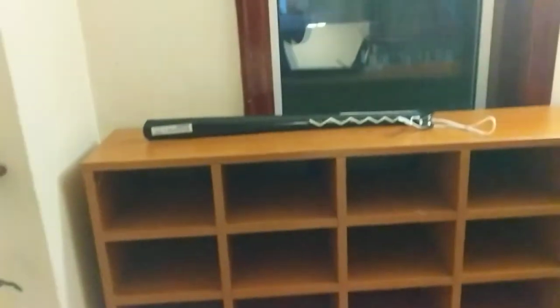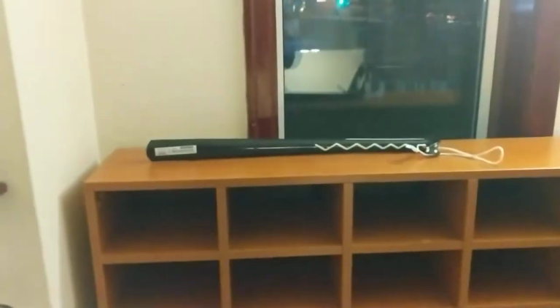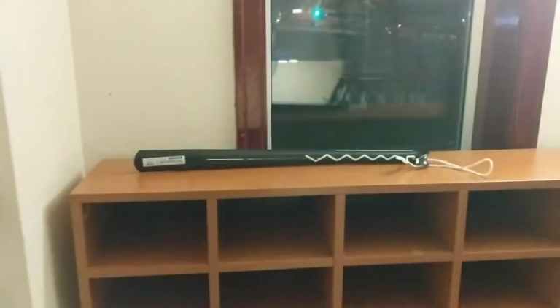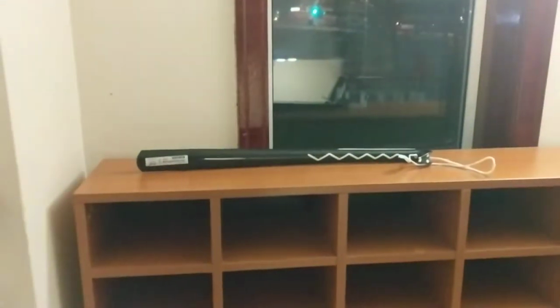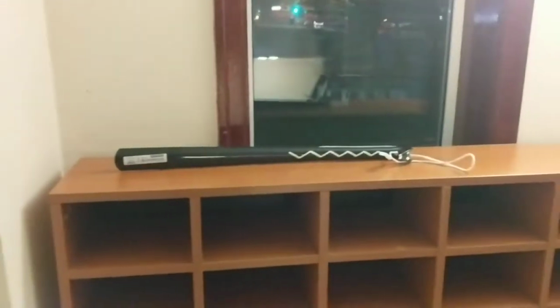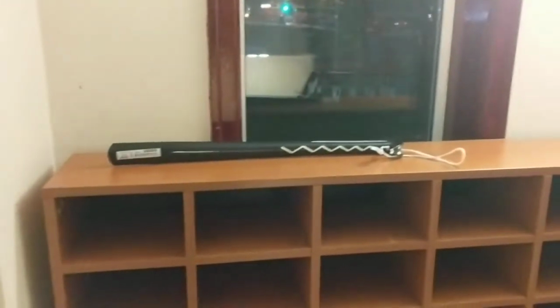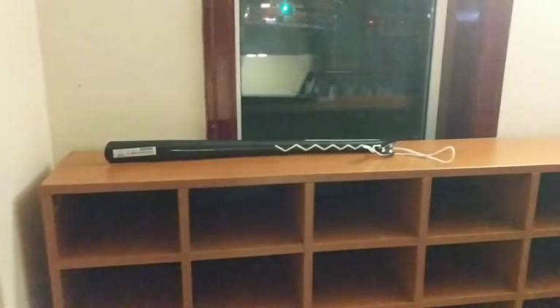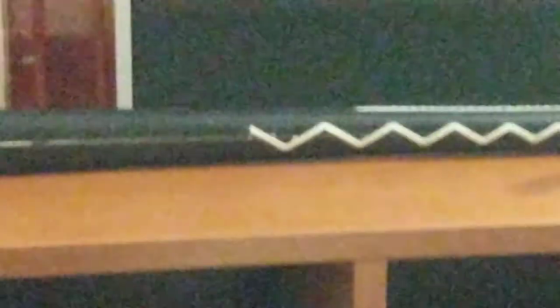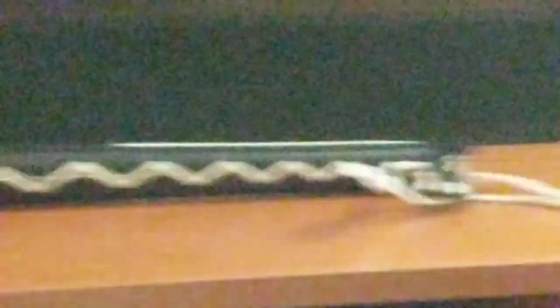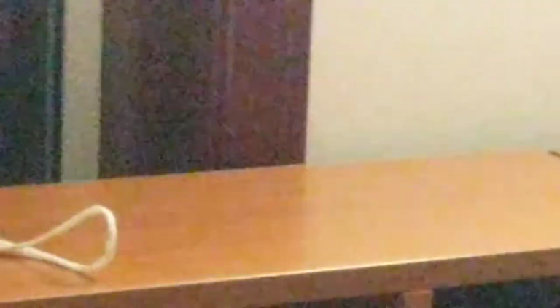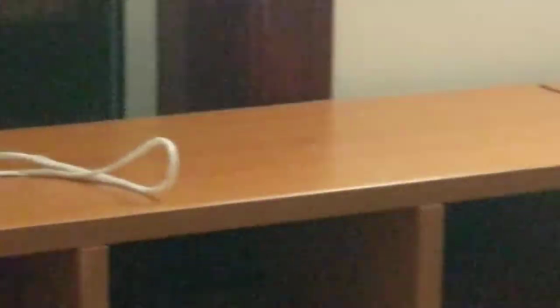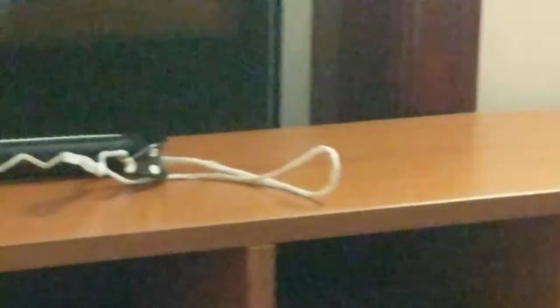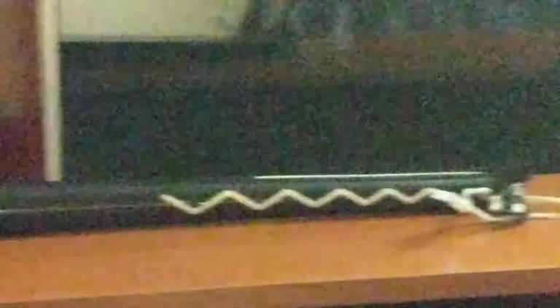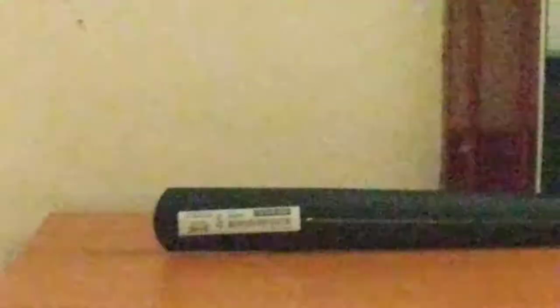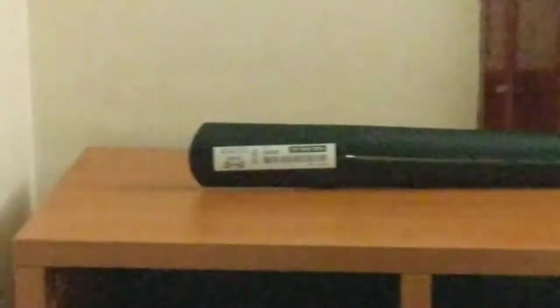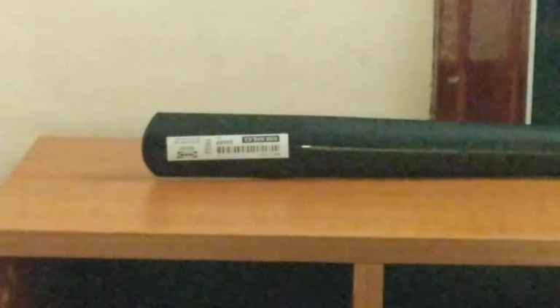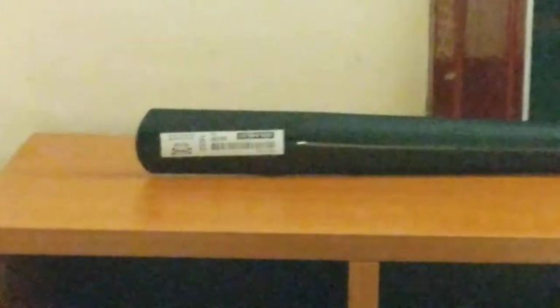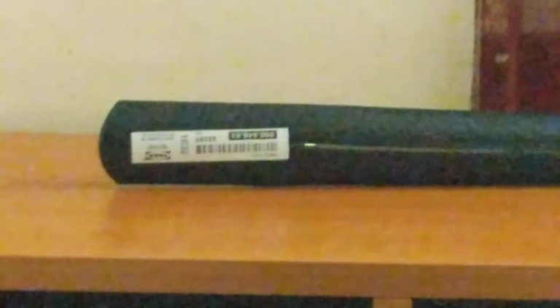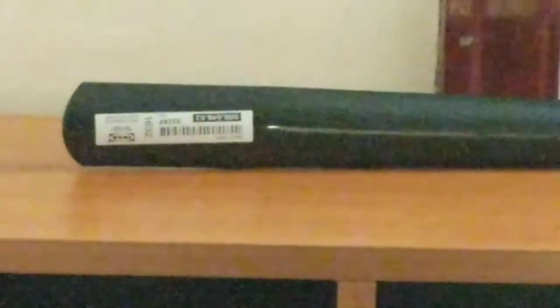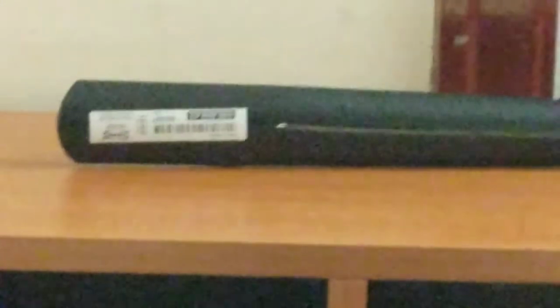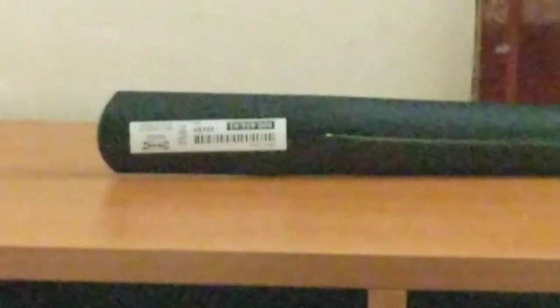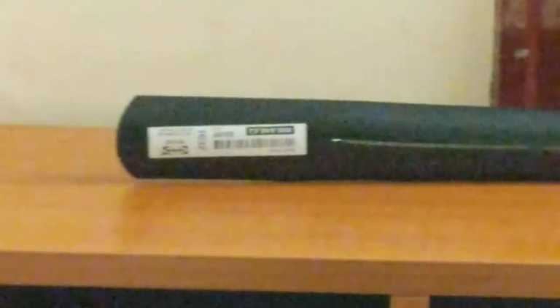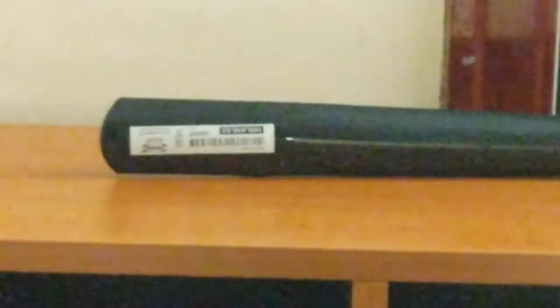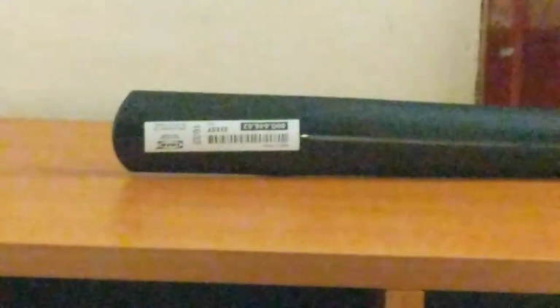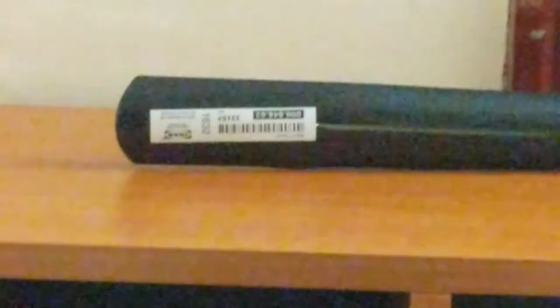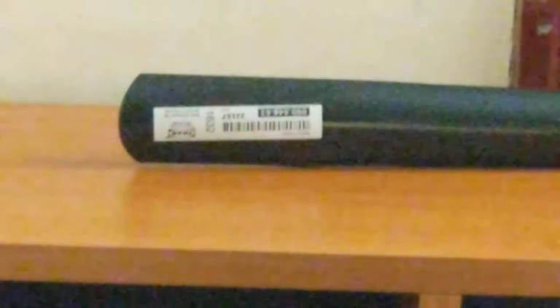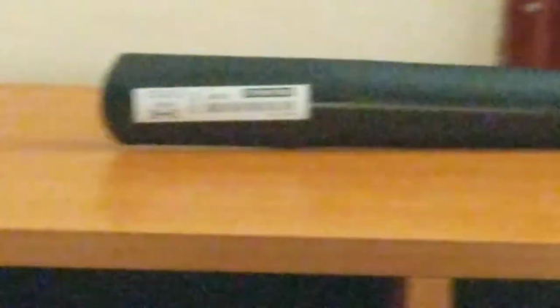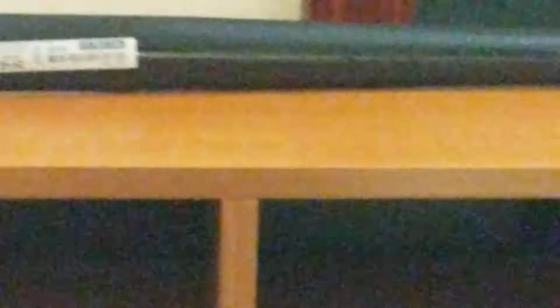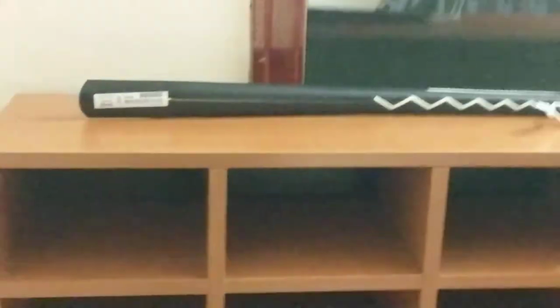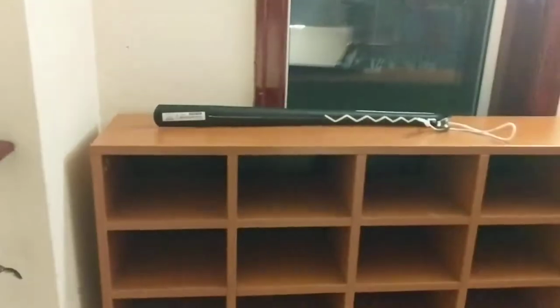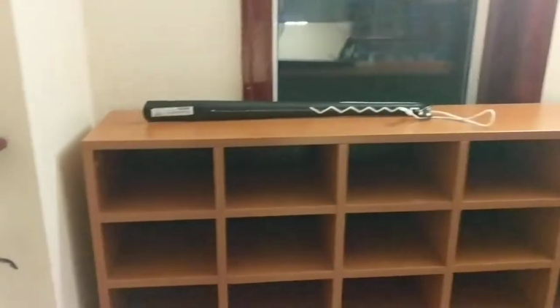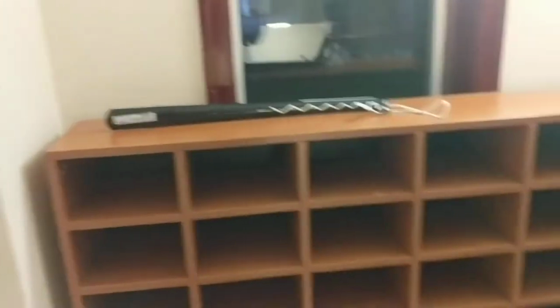So yeah, I'd recommend everyone buy one of these. Very useful product. It is bought from IKEA it looks like. So yeah, get yourself one of these.